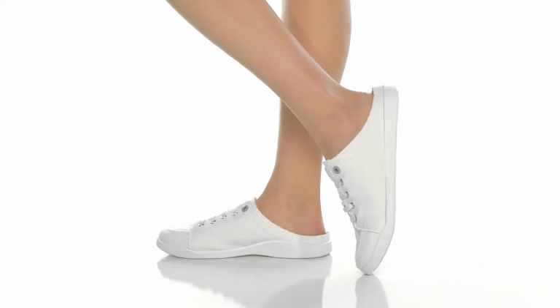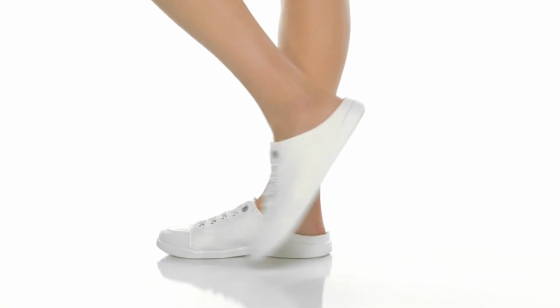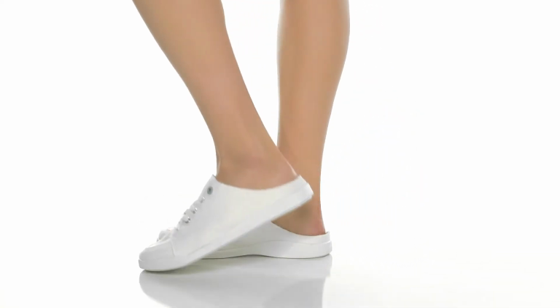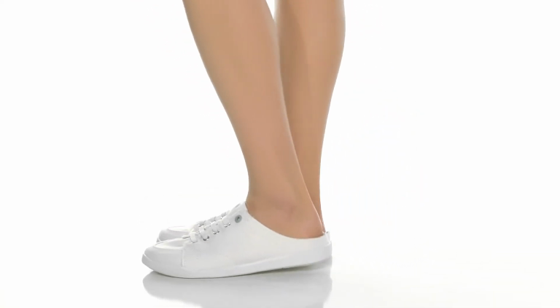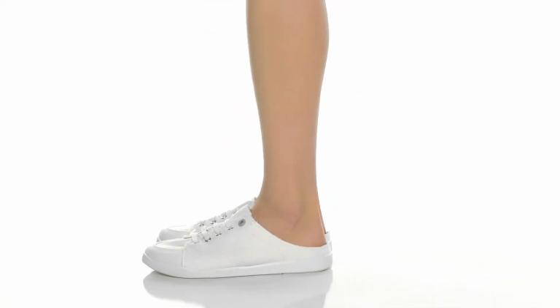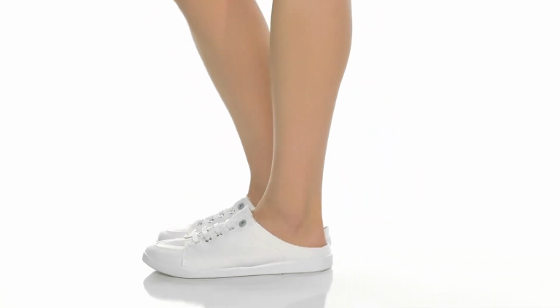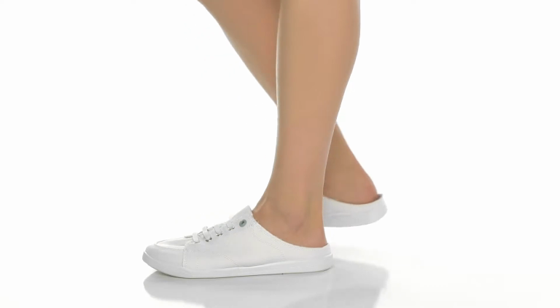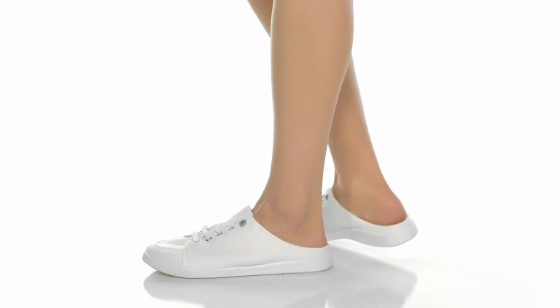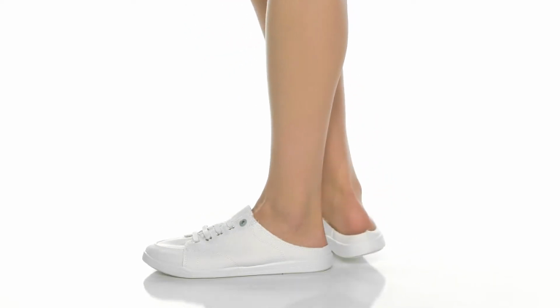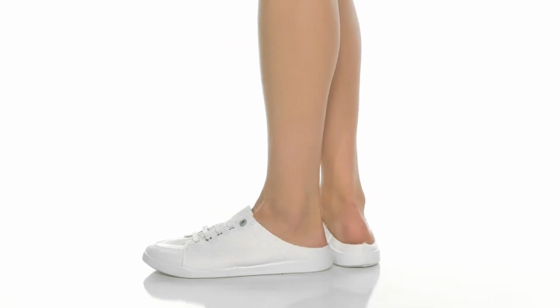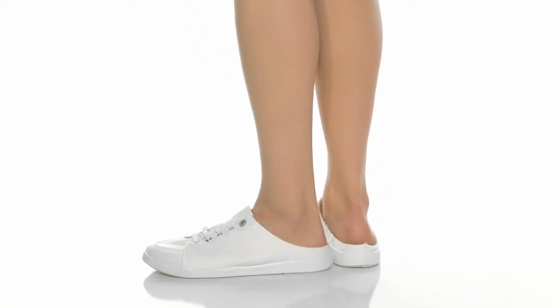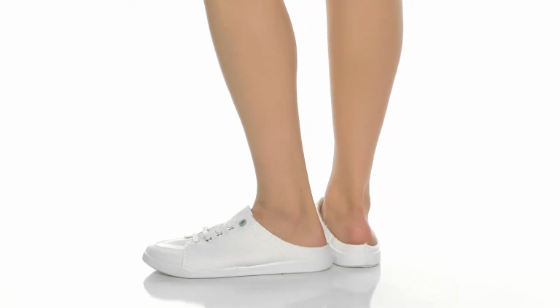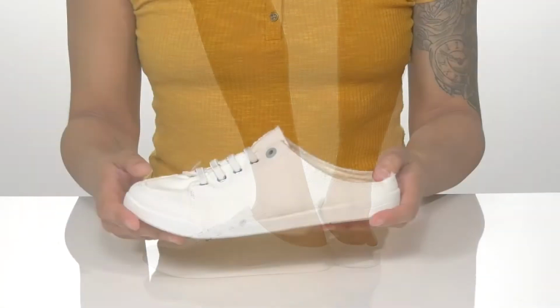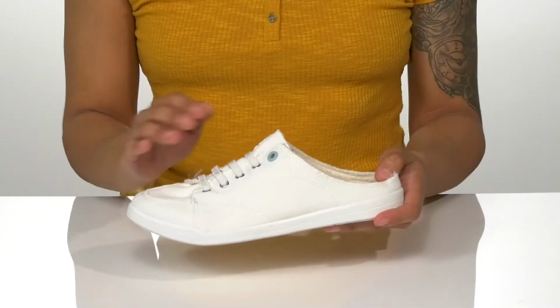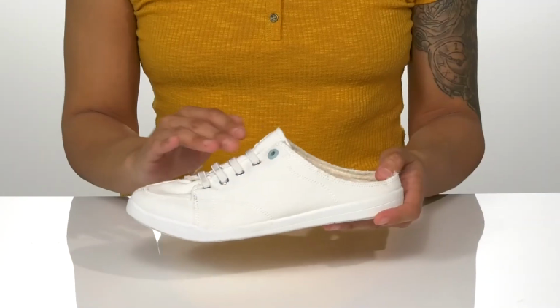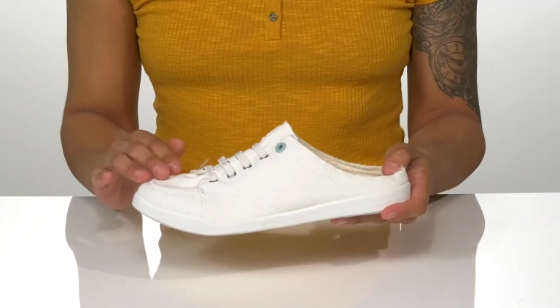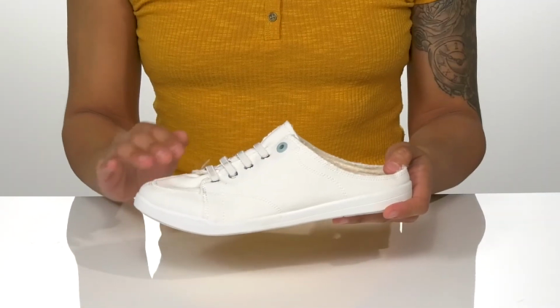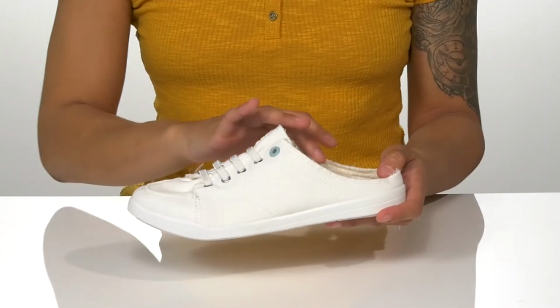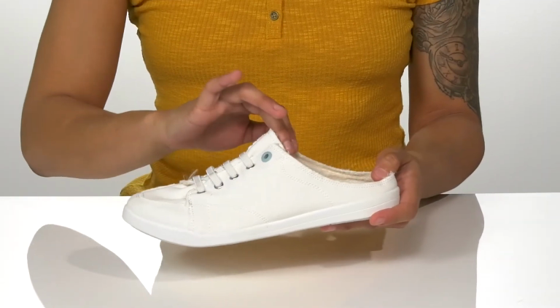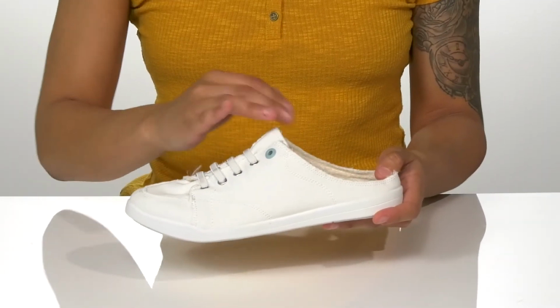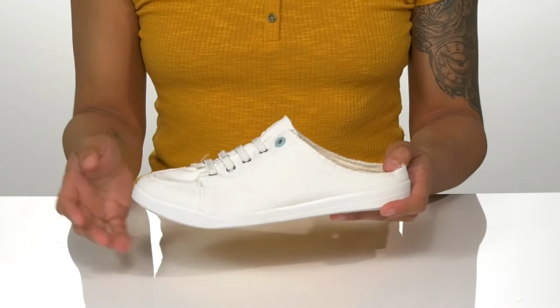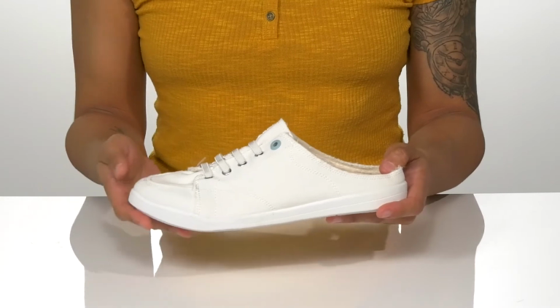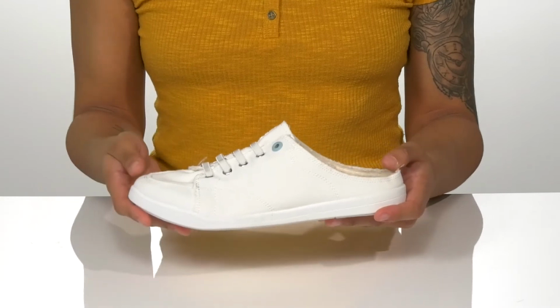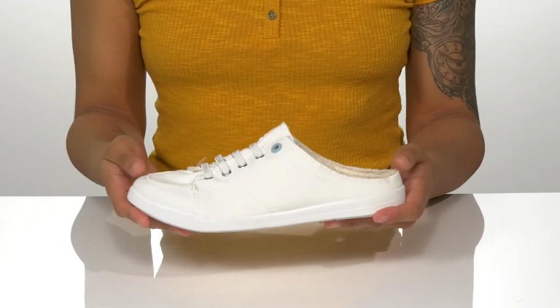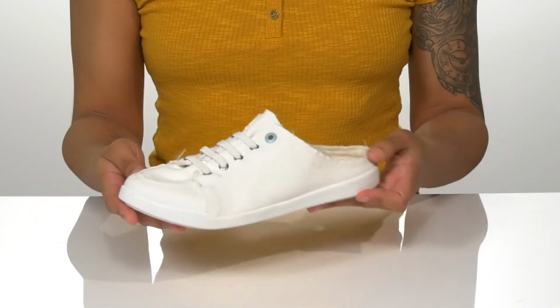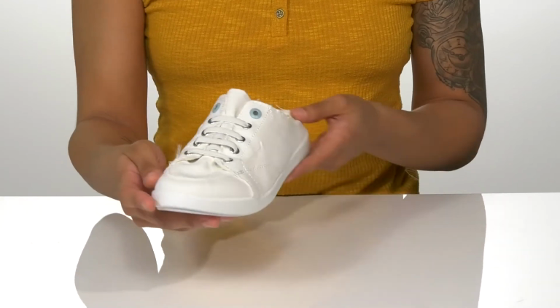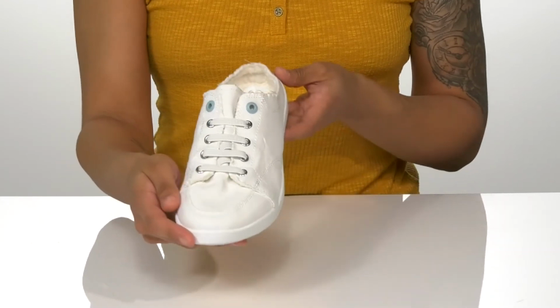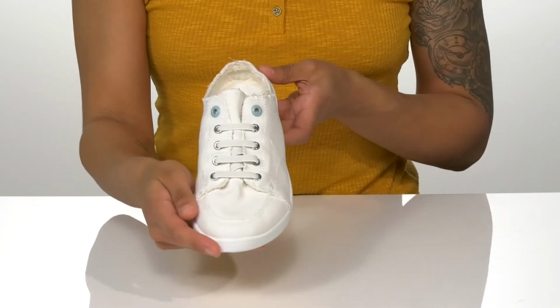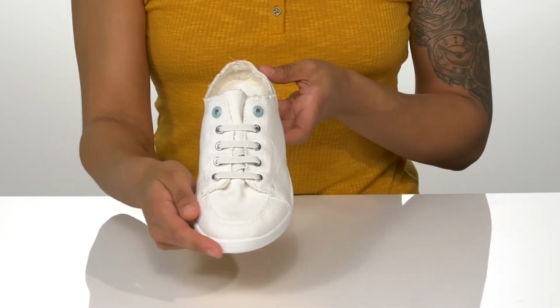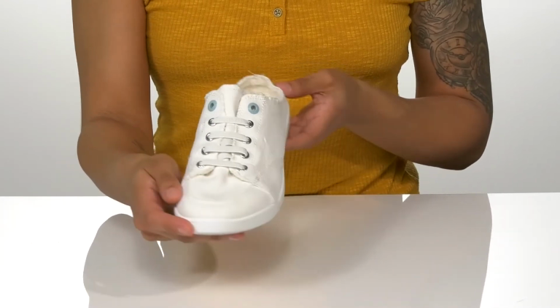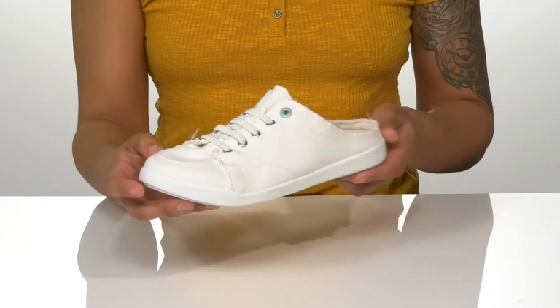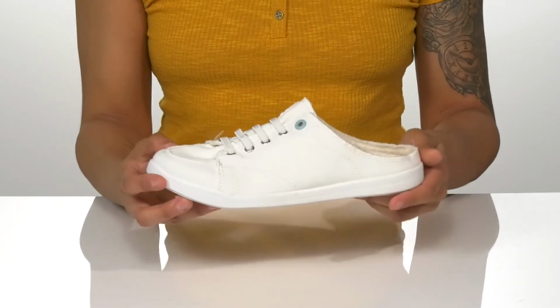Be ready for the day in these stylish shoes. They're a slip-on style with a soft textile upper and lining that feels good against the skin, and has stretchy laces for easy on and off.